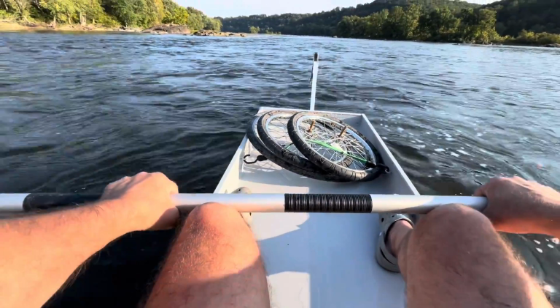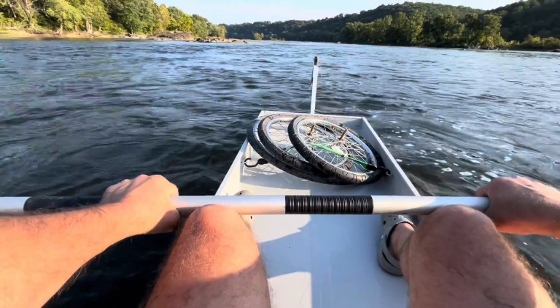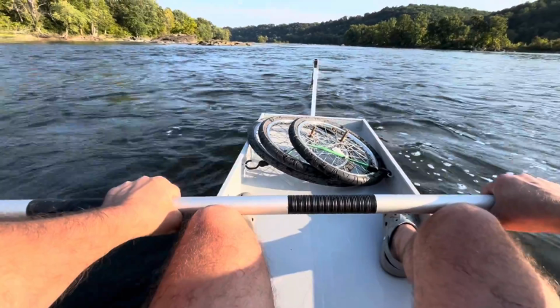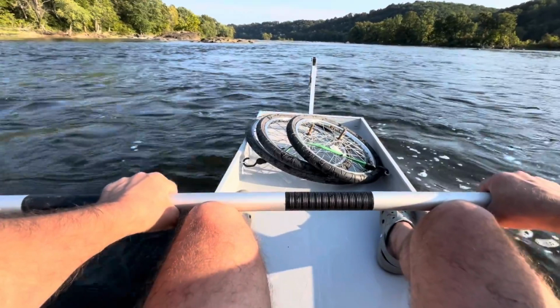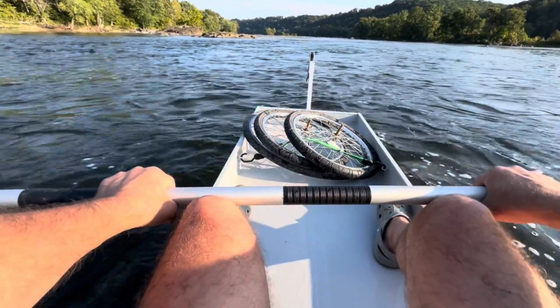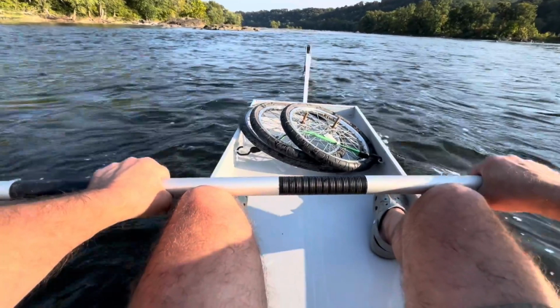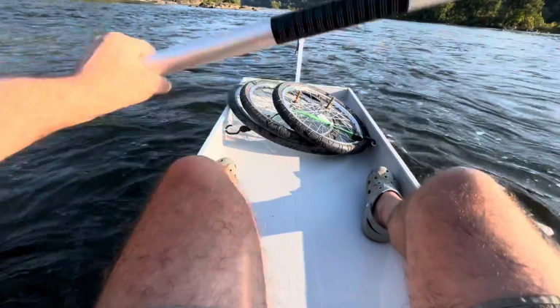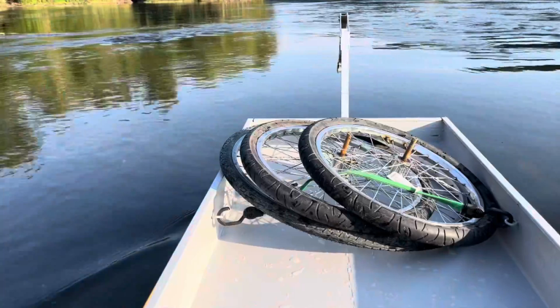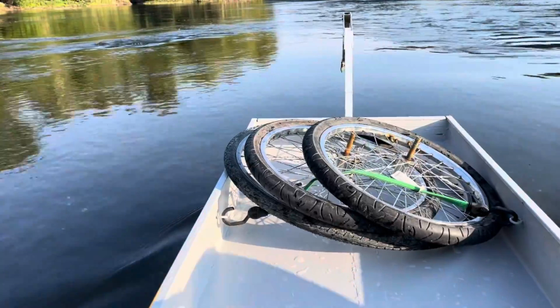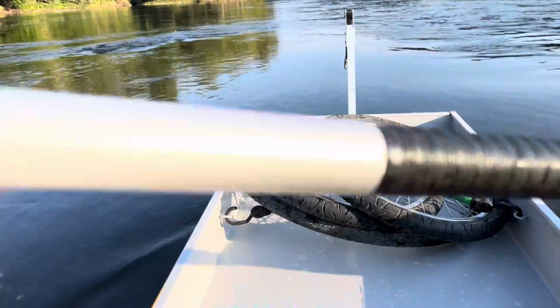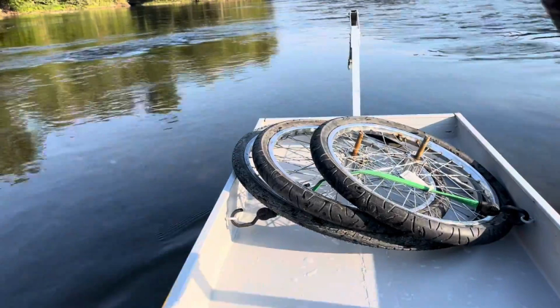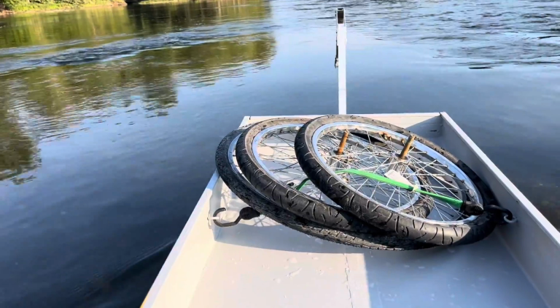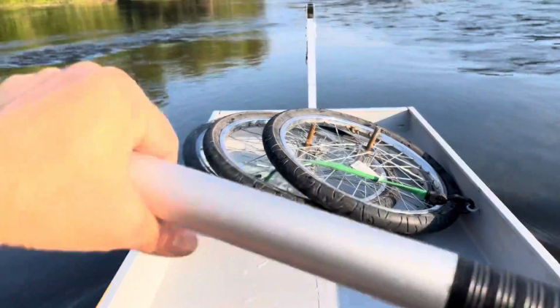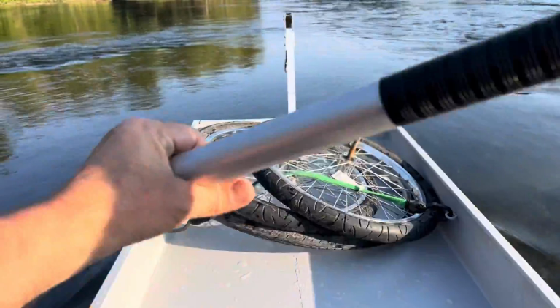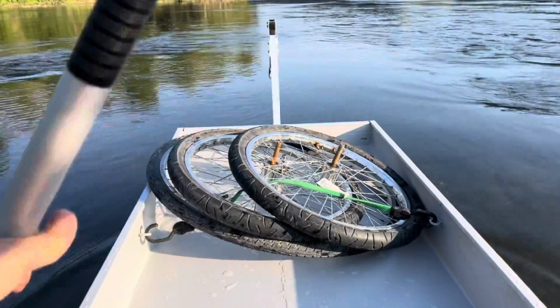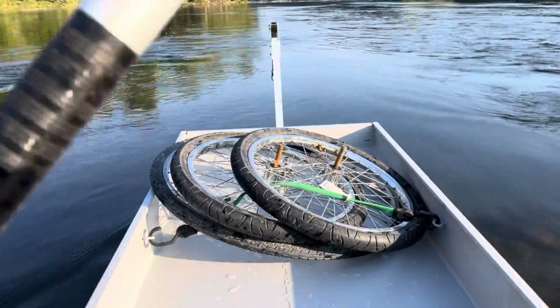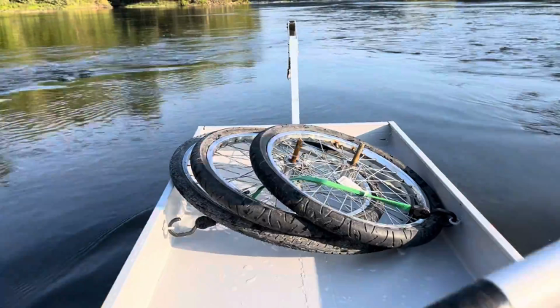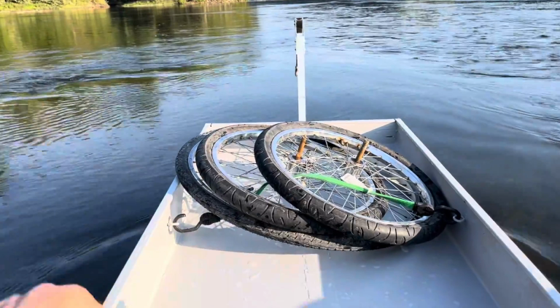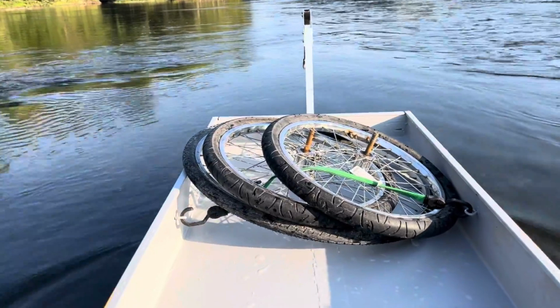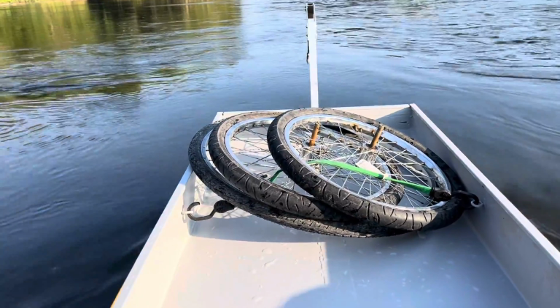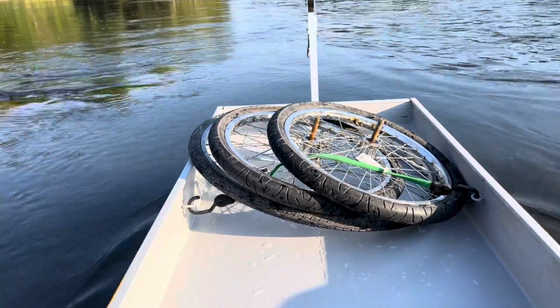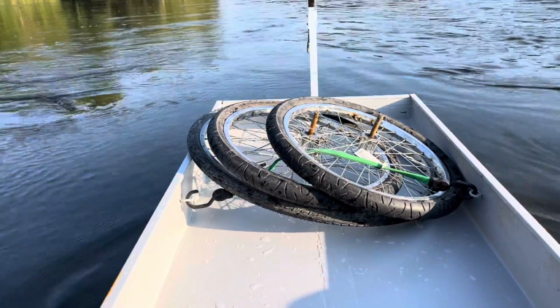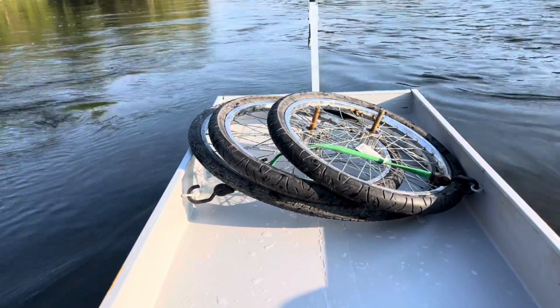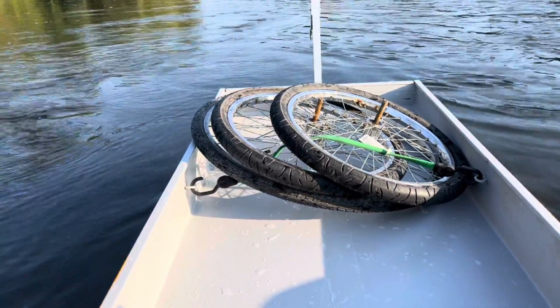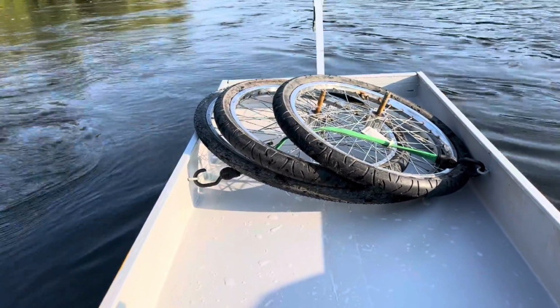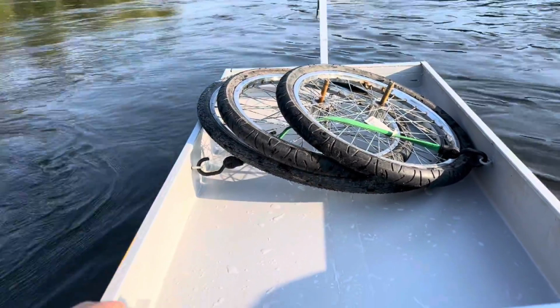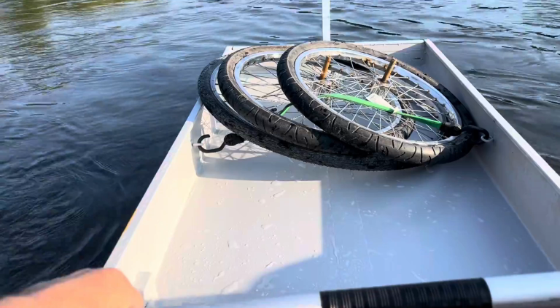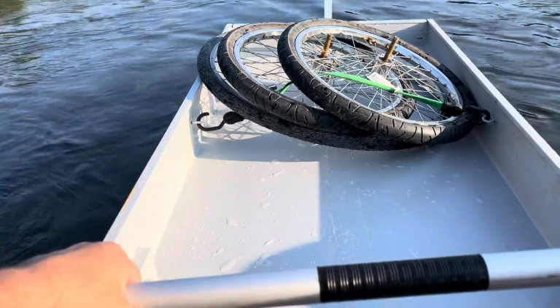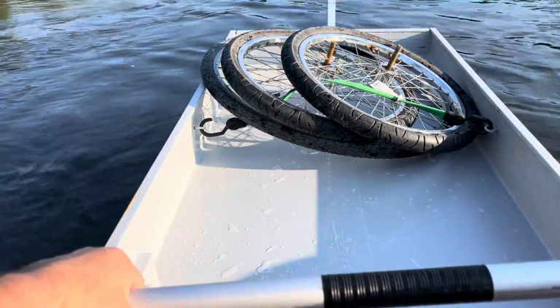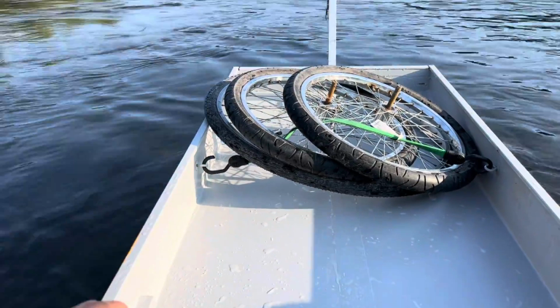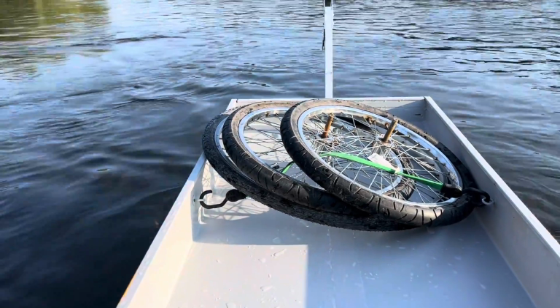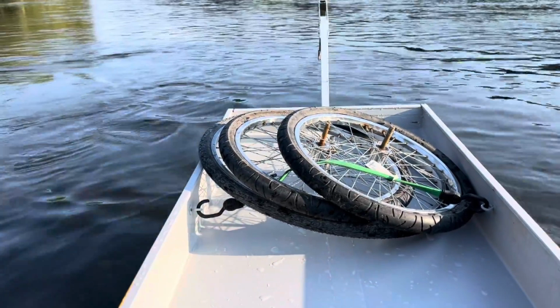Definitely need epoxy on the bottom of this thing. The front did fill up with water at one point when I was on the rock, and it just self-drained. The self-draining floor is working.